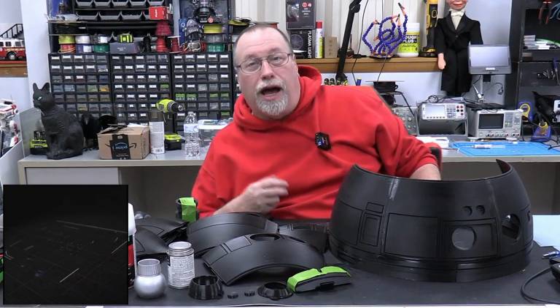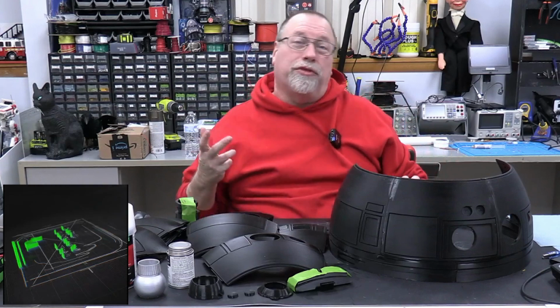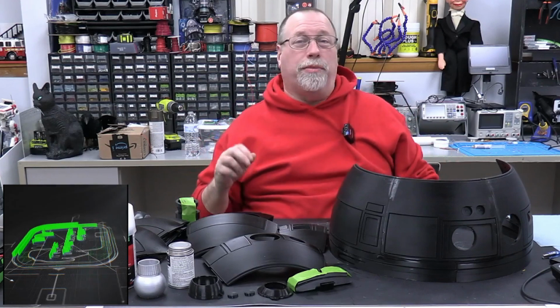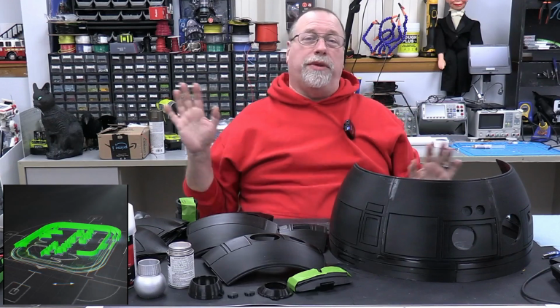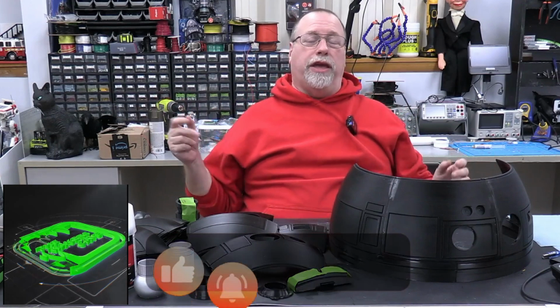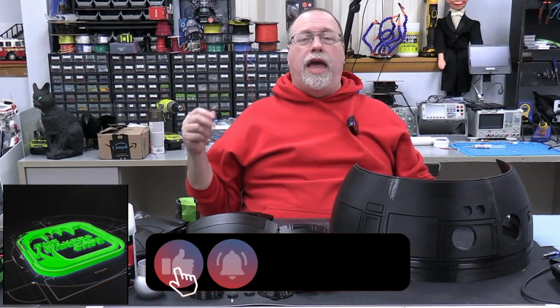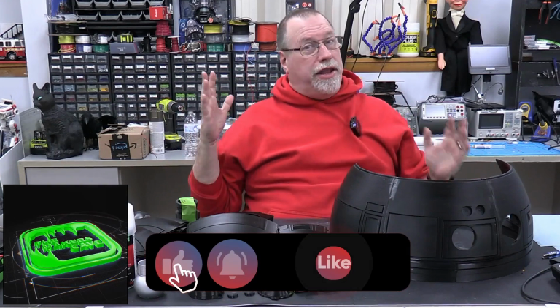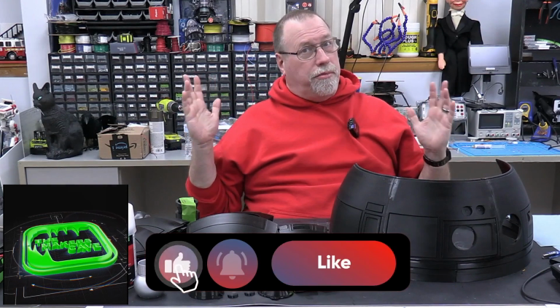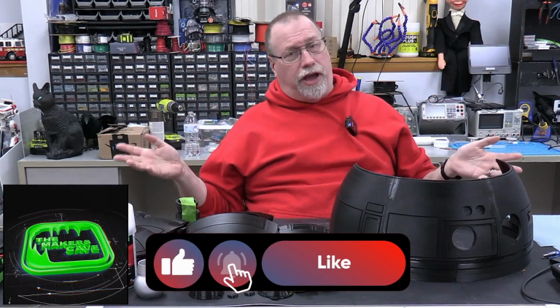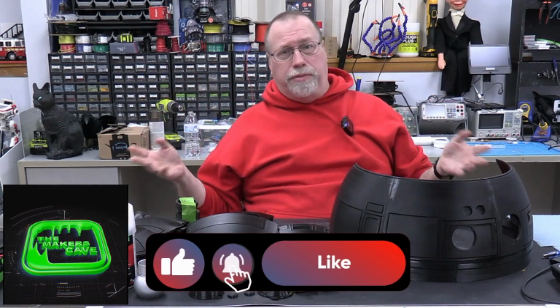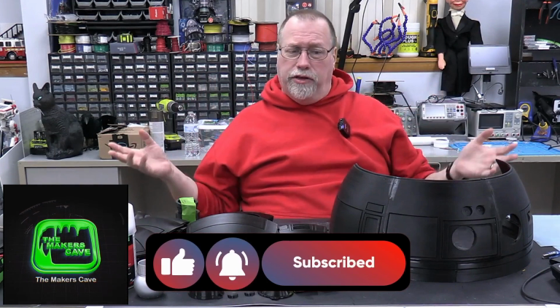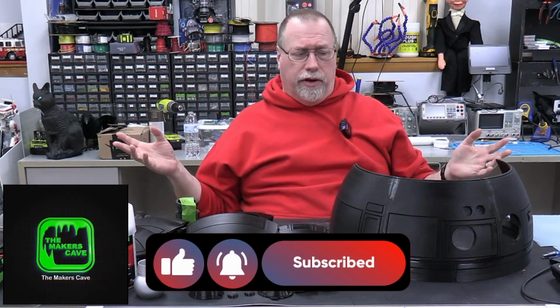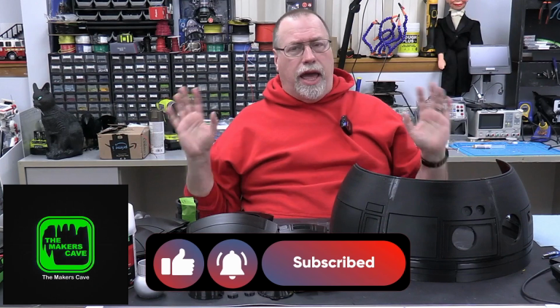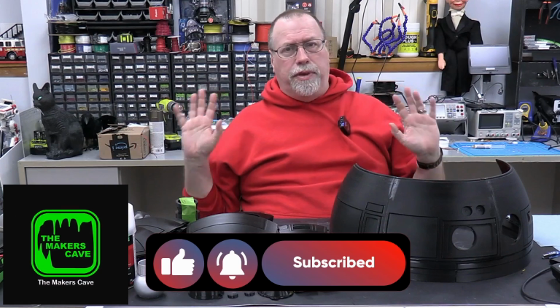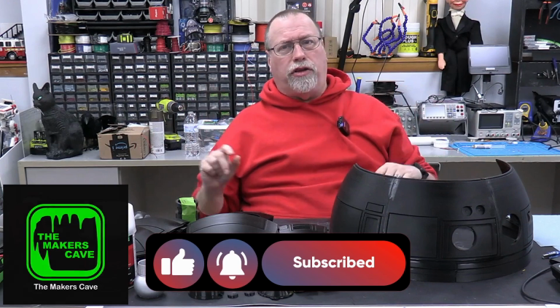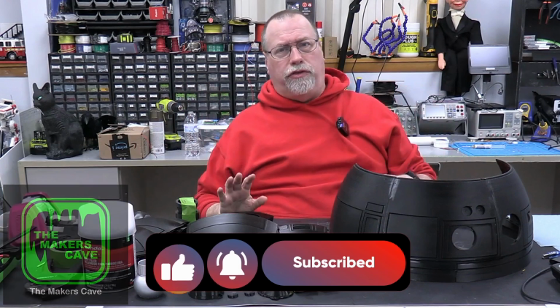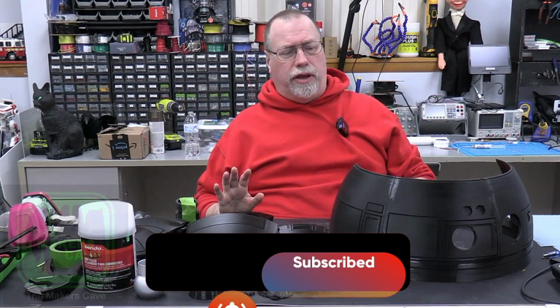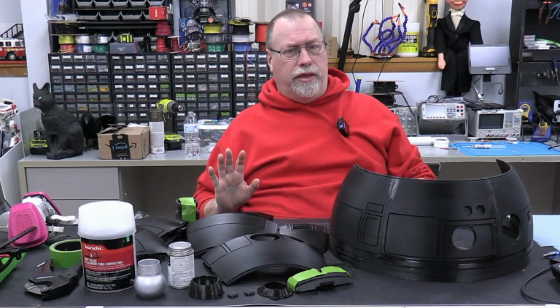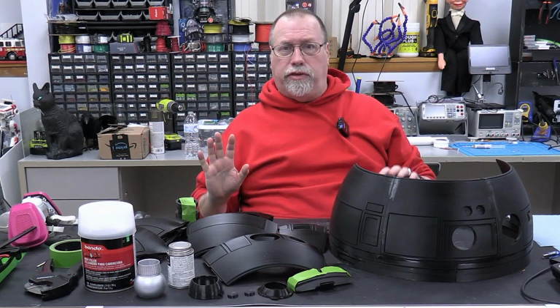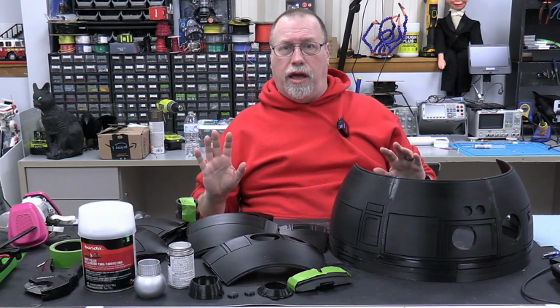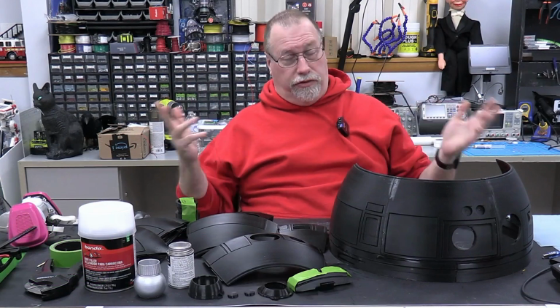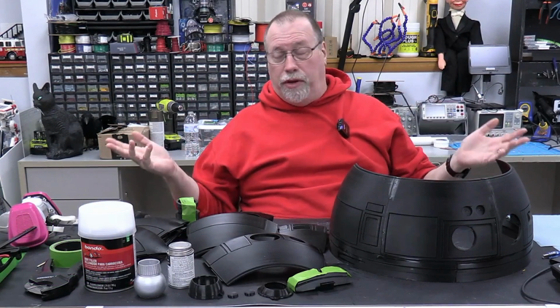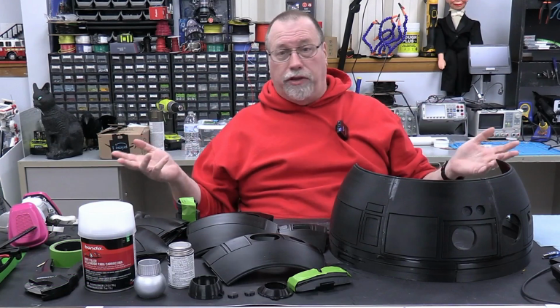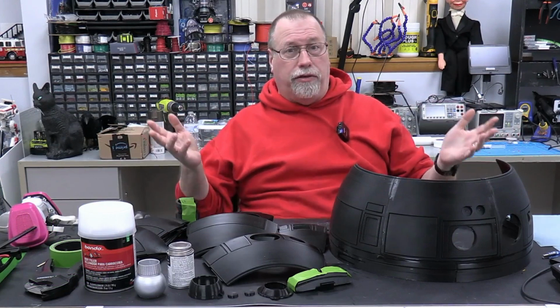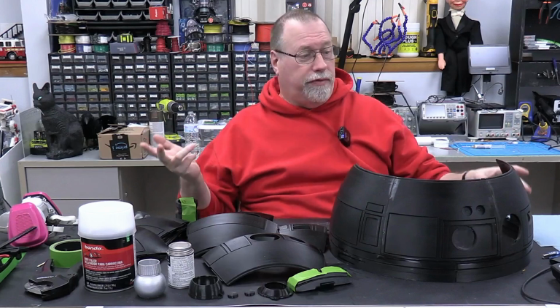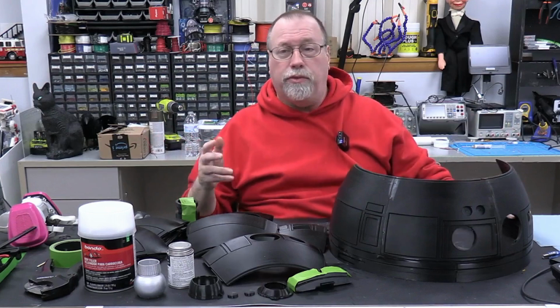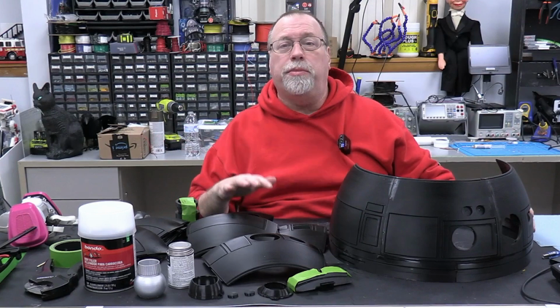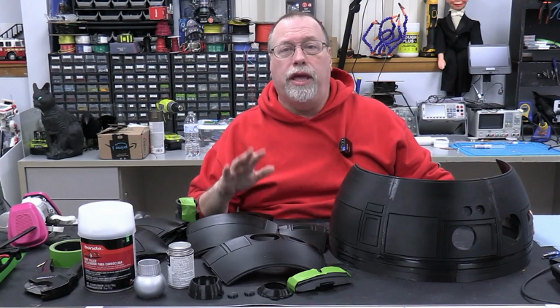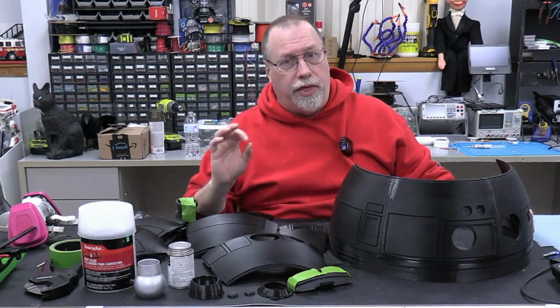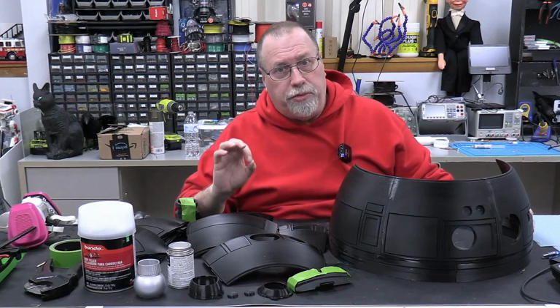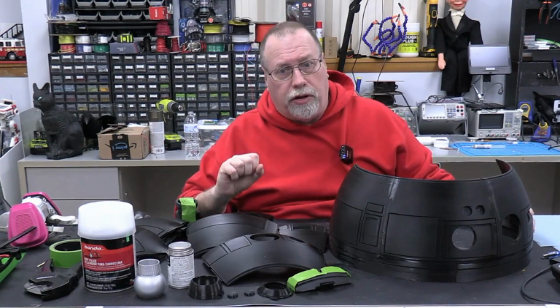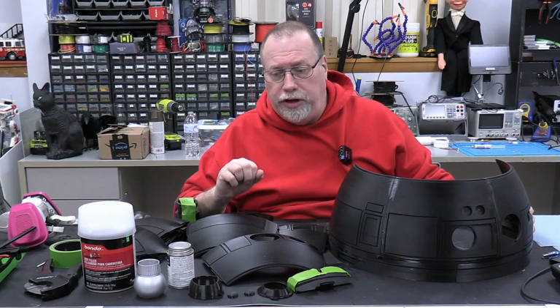Hi, I'm Steve. Welcome back to the Maker's Cave. It is the middle of January, beginning of the new year, and the big project for this year — as you probably read on the title of the video — is we're going to be building a 3D printed R2-D2.